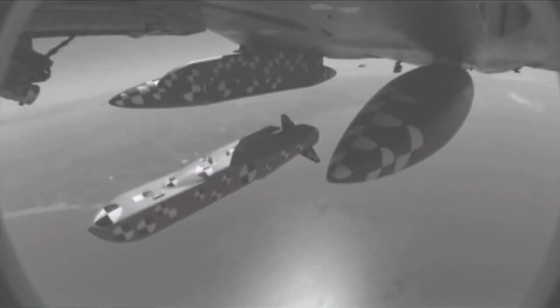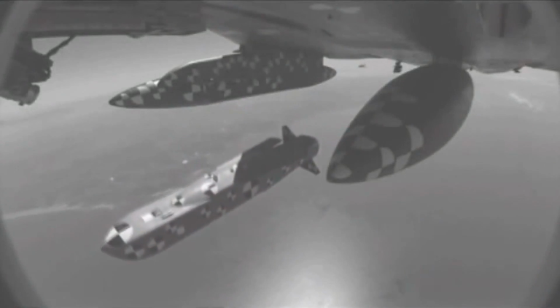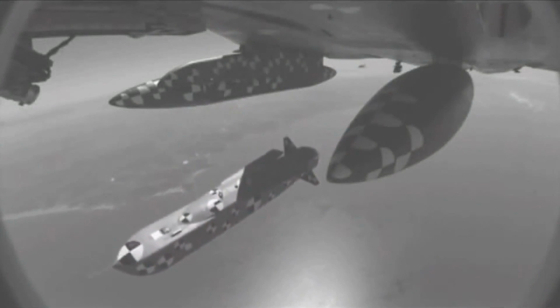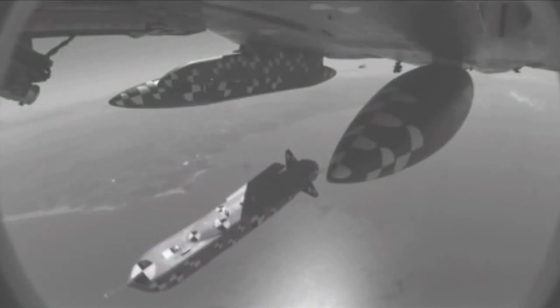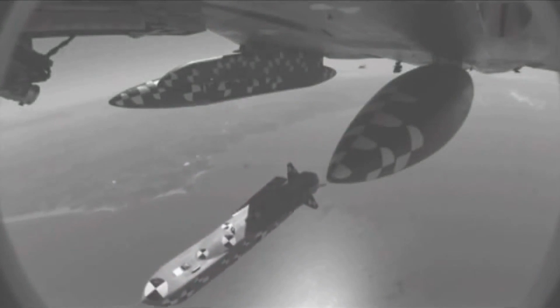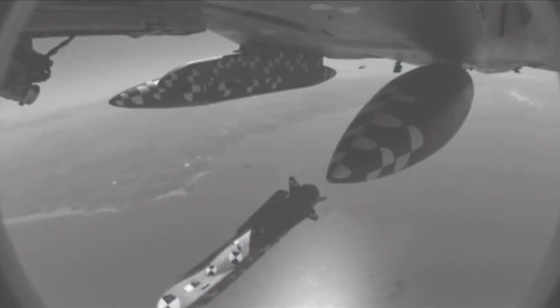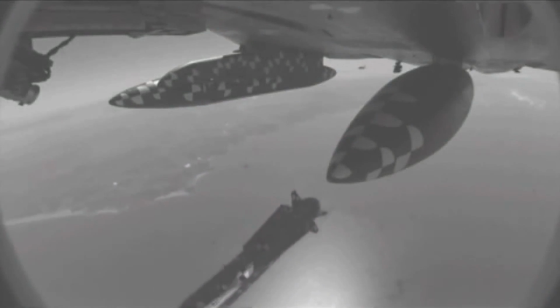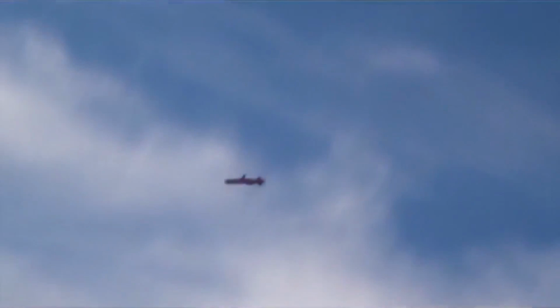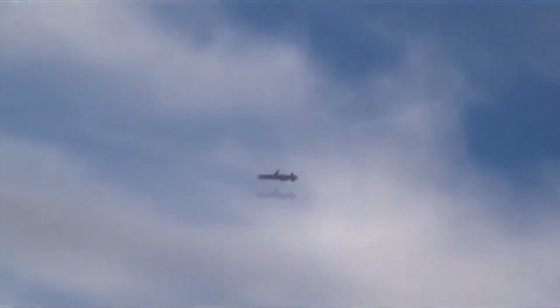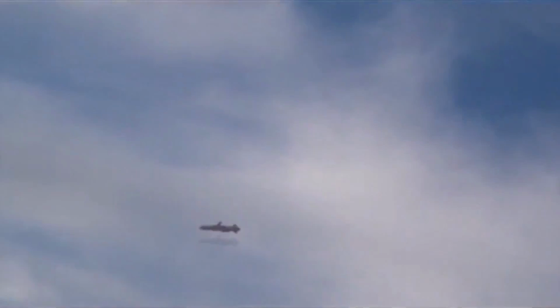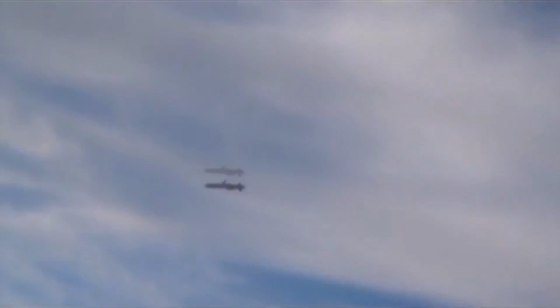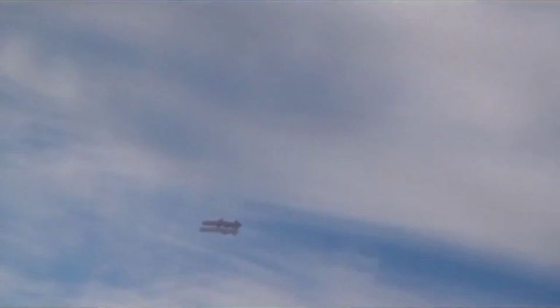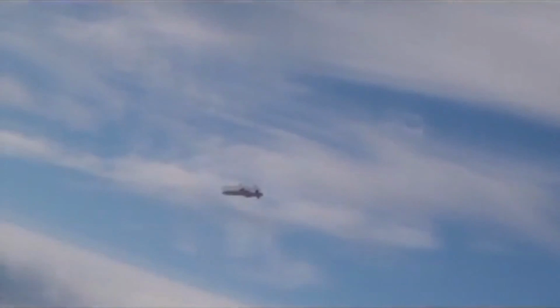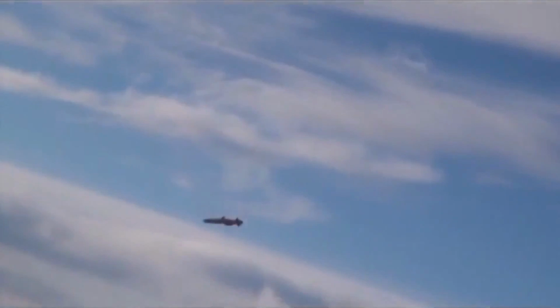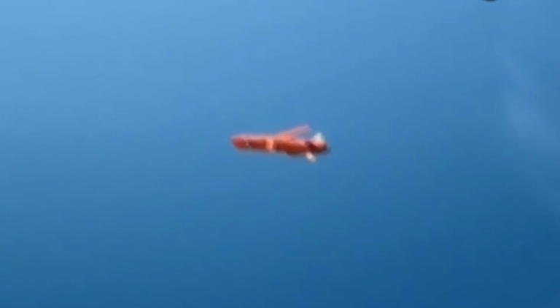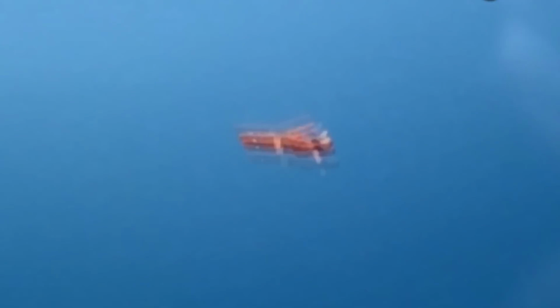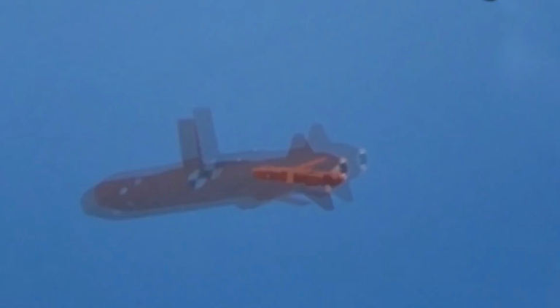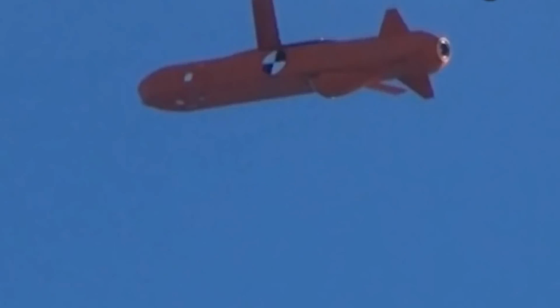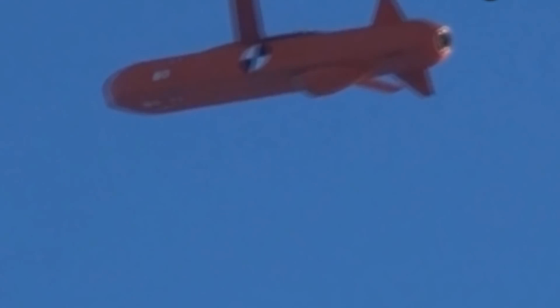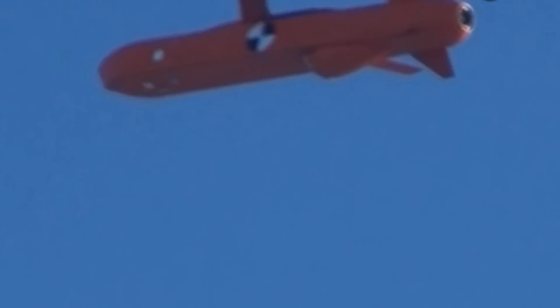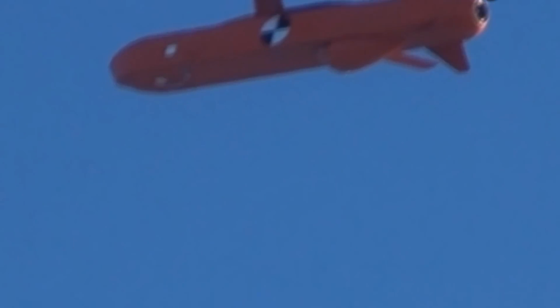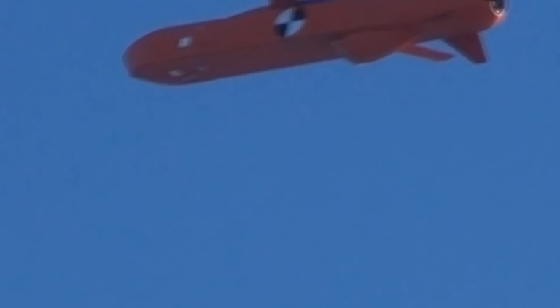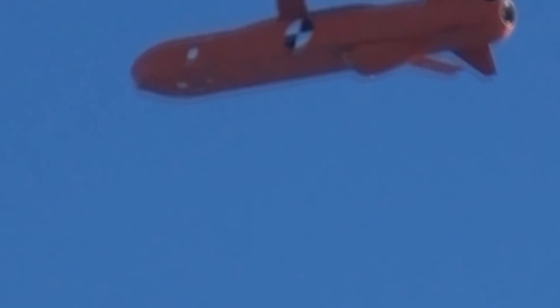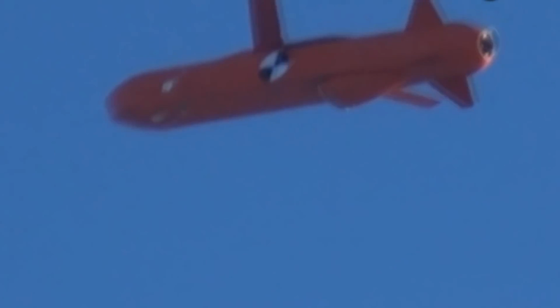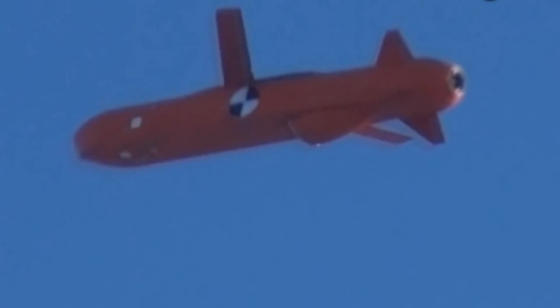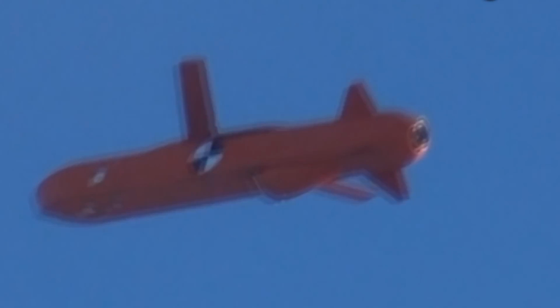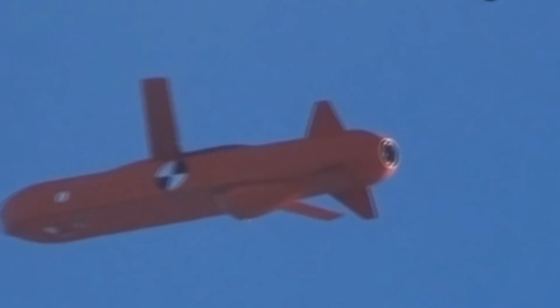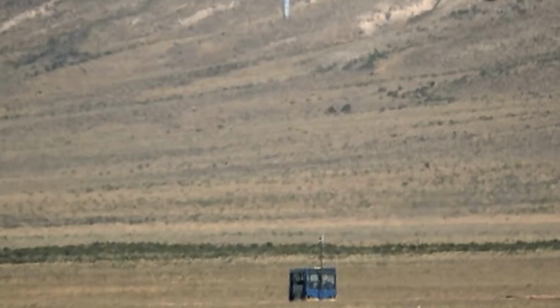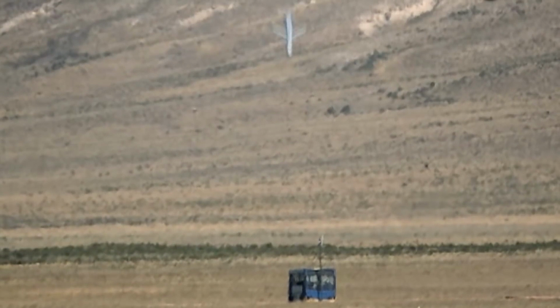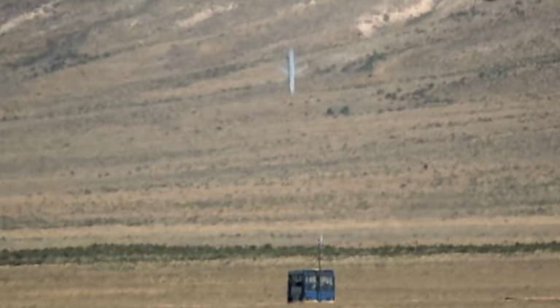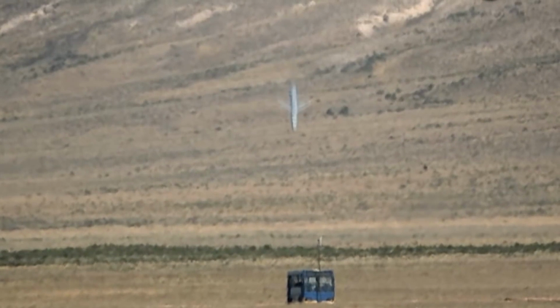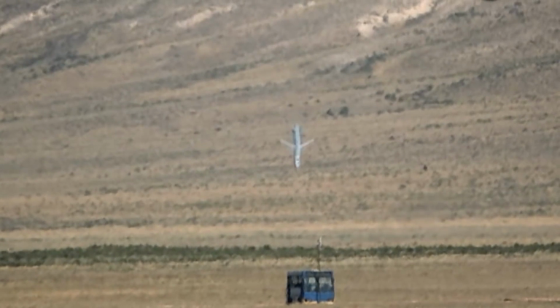The SOM standoff cruise missiles use an advanced inertial navigation system (INS), in addition to a GPS, a radar-based terrain reference navigation system, and an imaging infrared seeker (IIR) to find their targets.